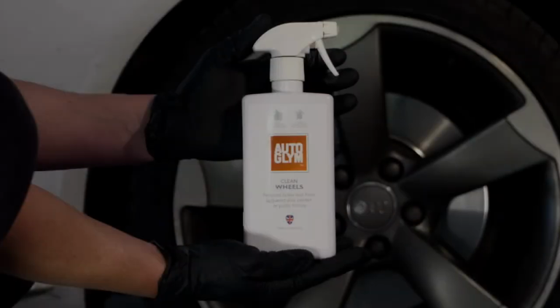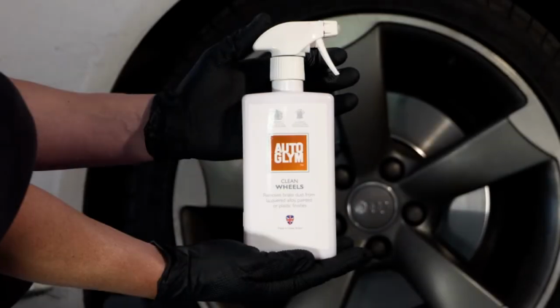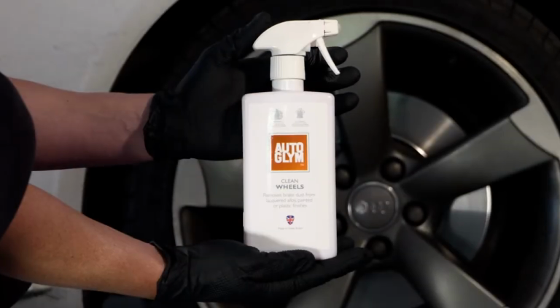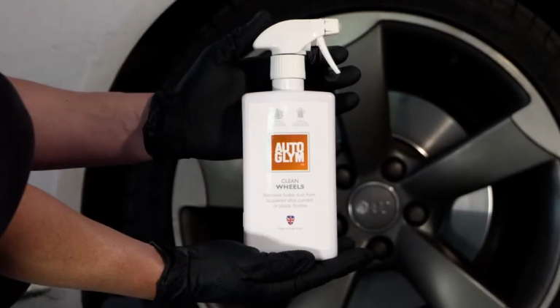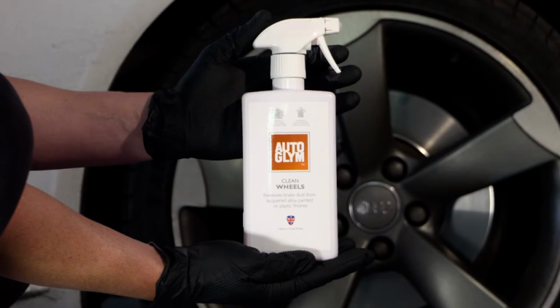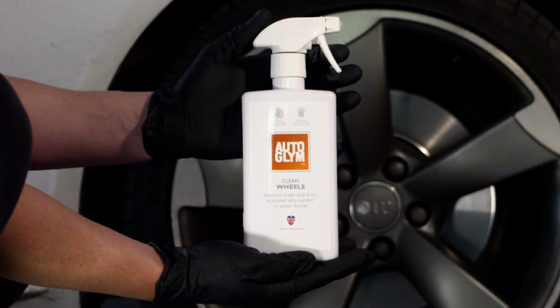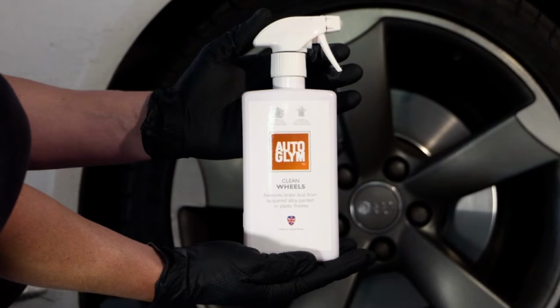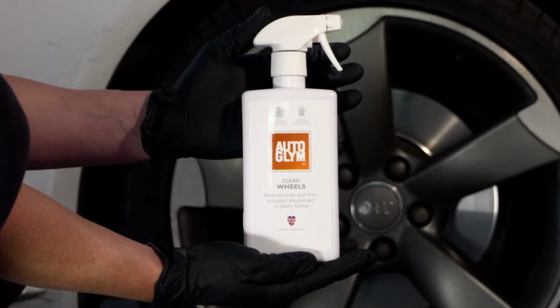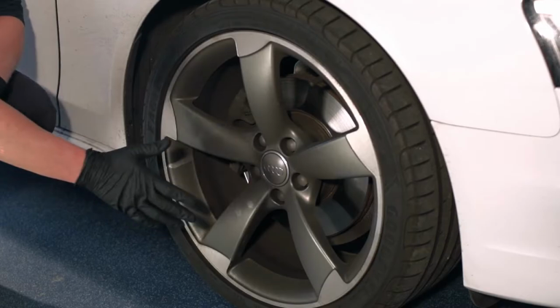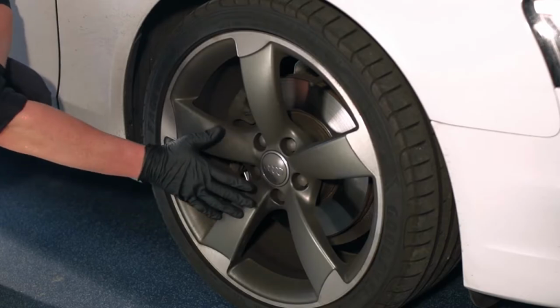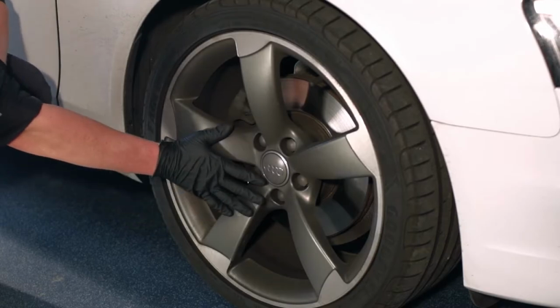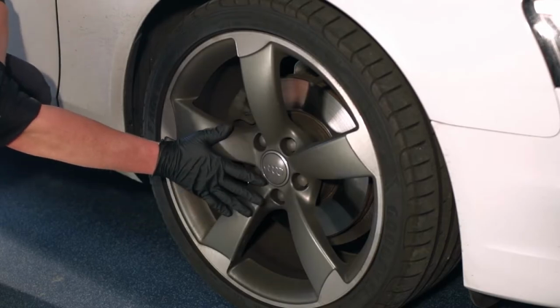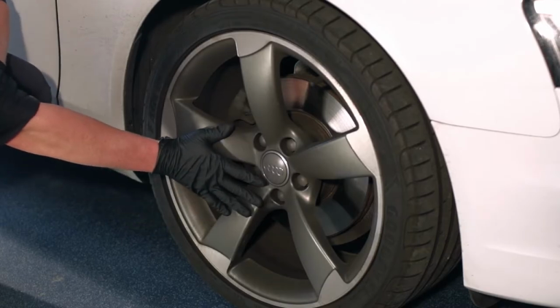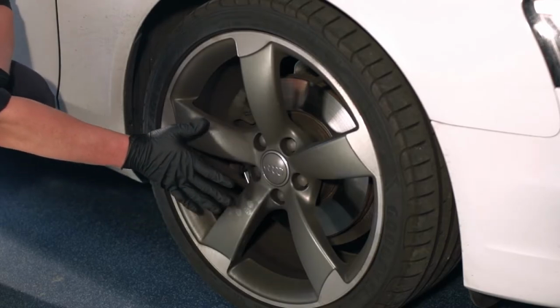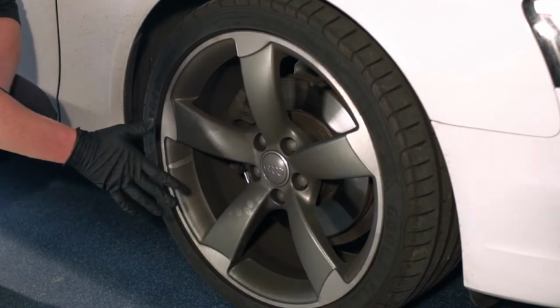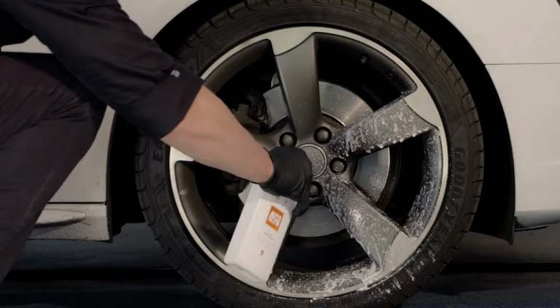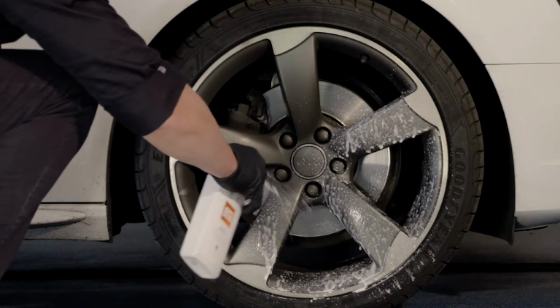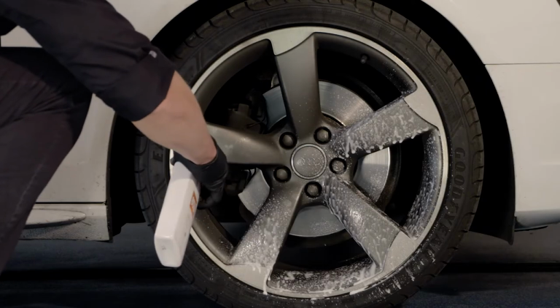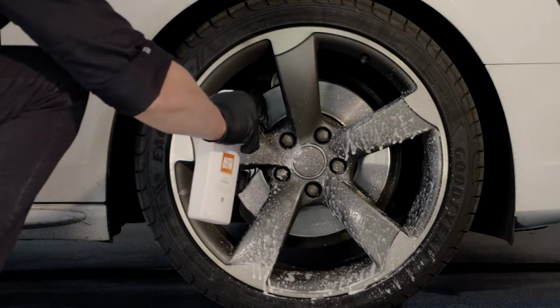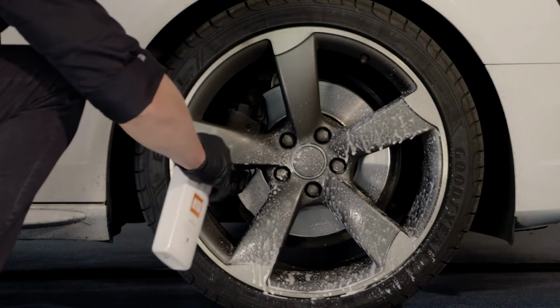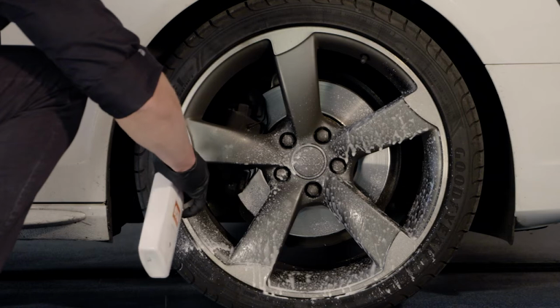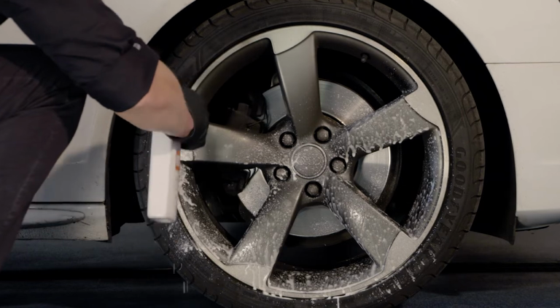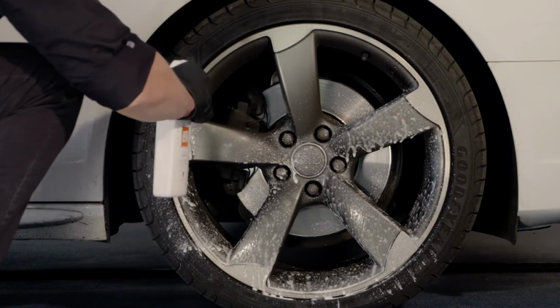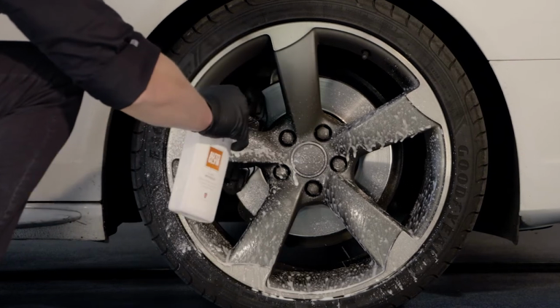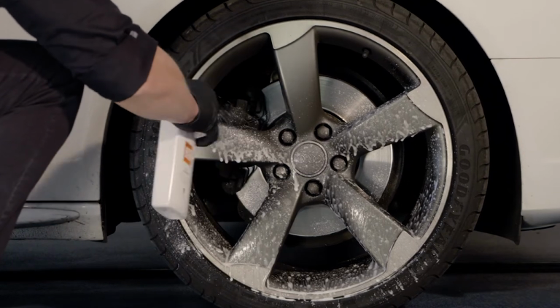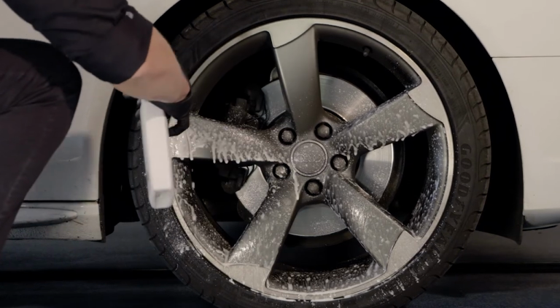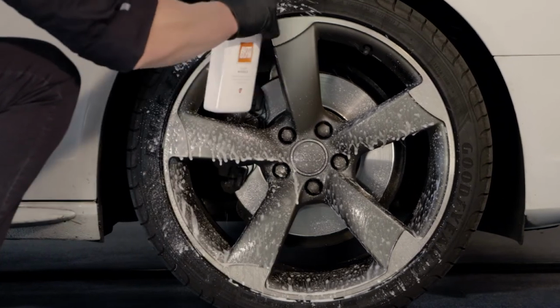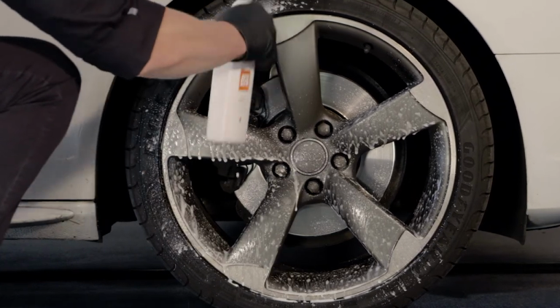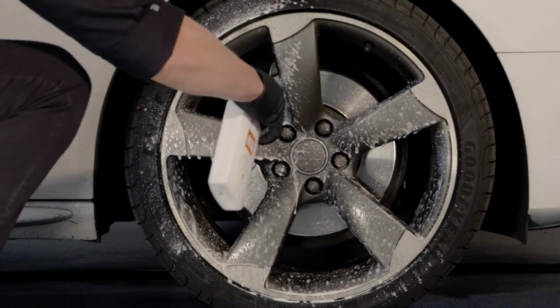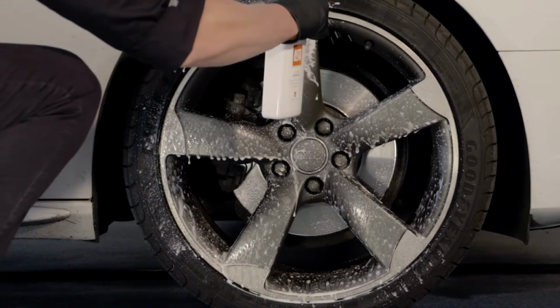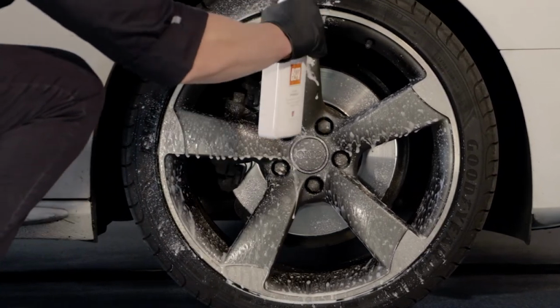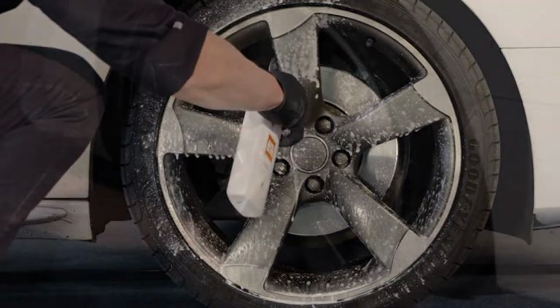Clean Wheels is perfect for cleaning regular alloy wheels. Apply to cool wheels from the bottom up, cleaning them one at a time. The fast acting formula removes dirt and brake dust from your wheels quickly and effectively.